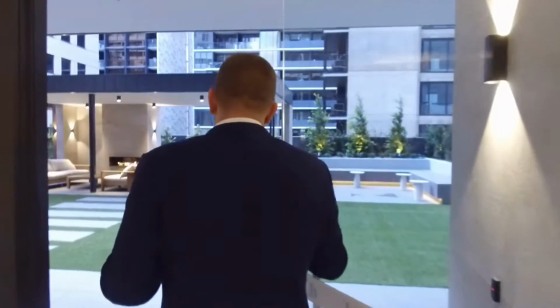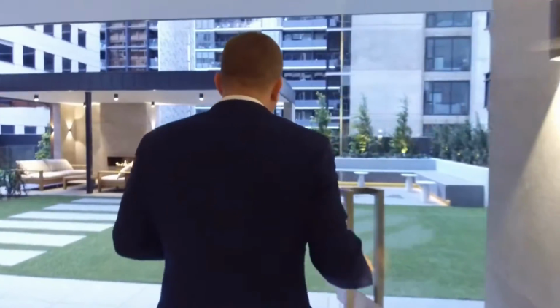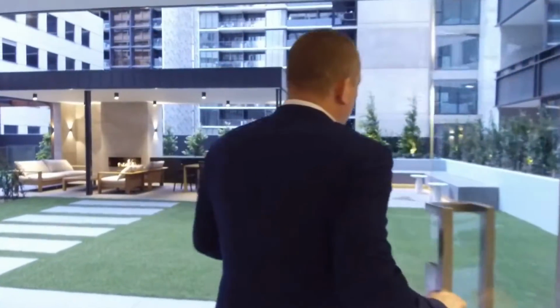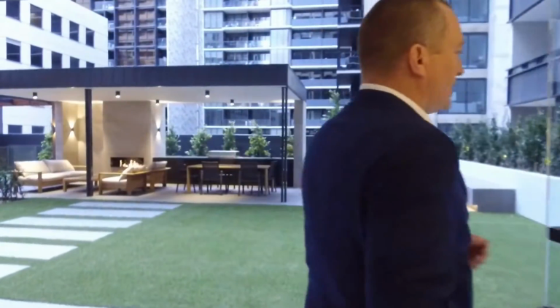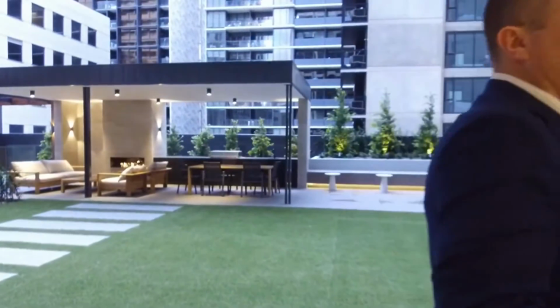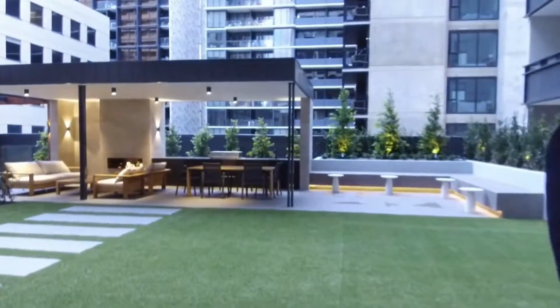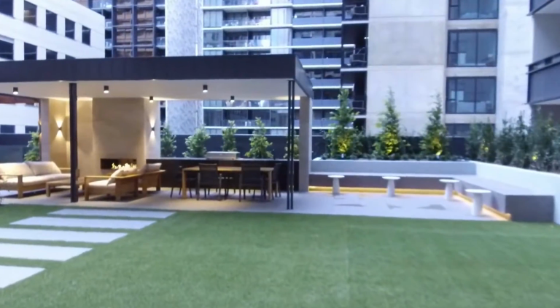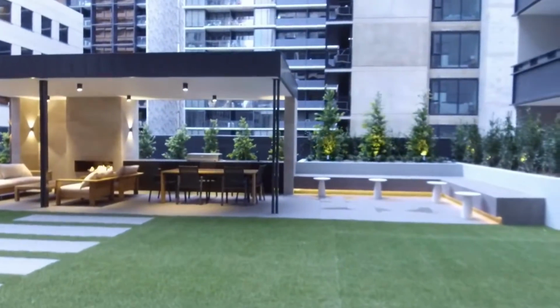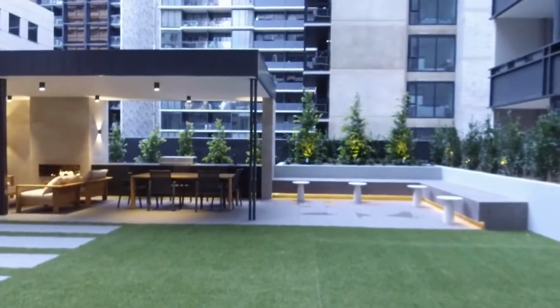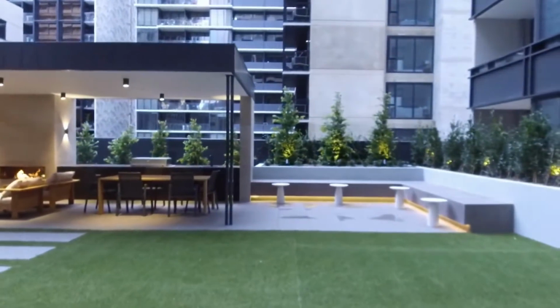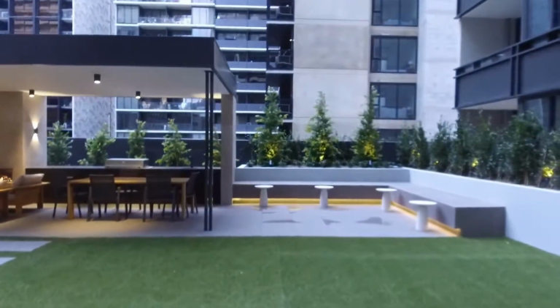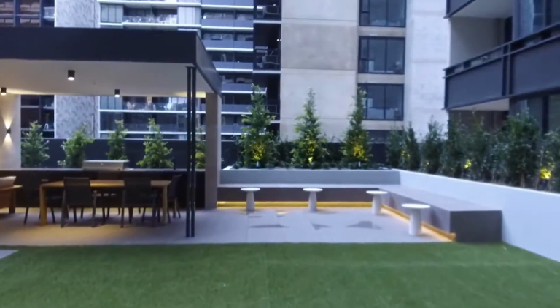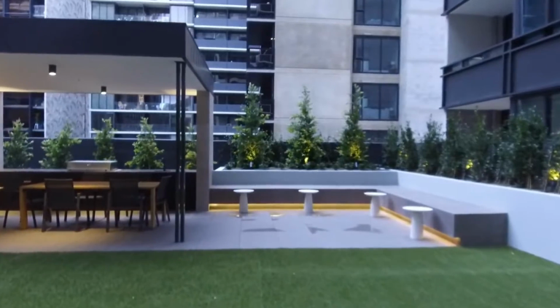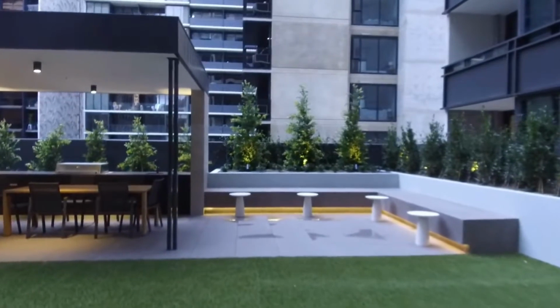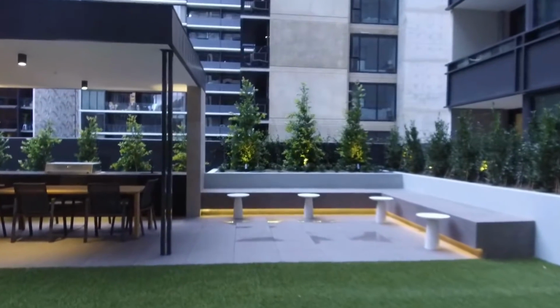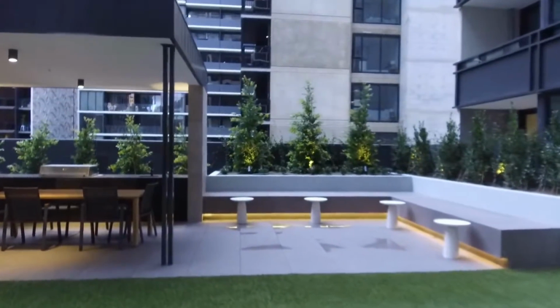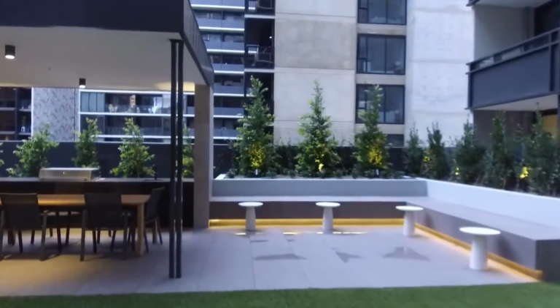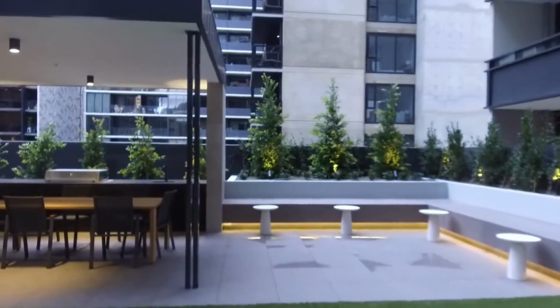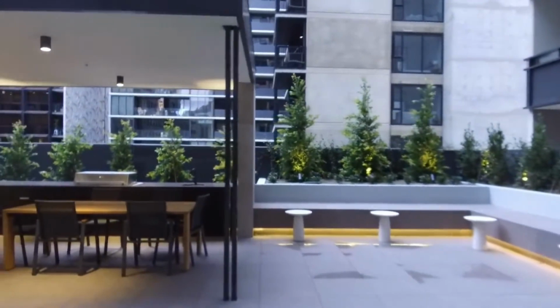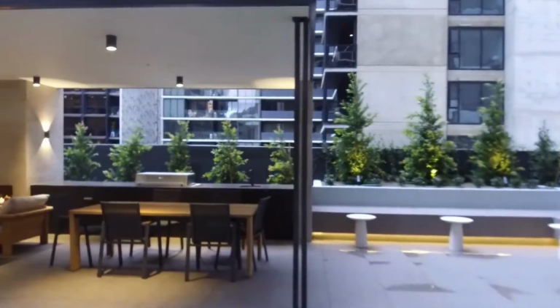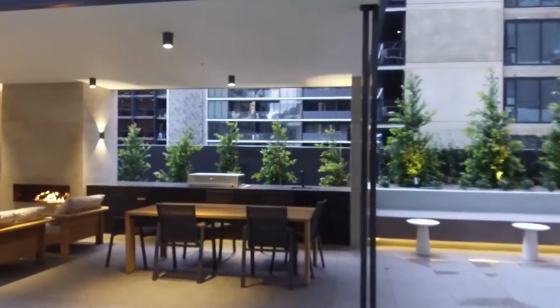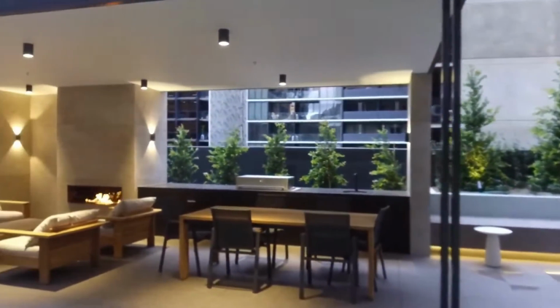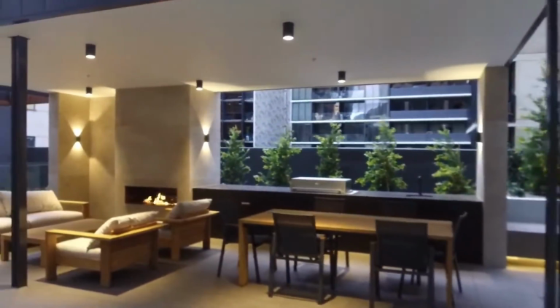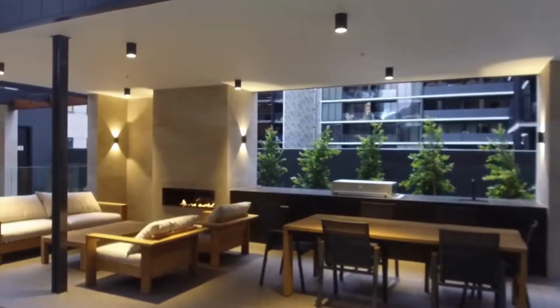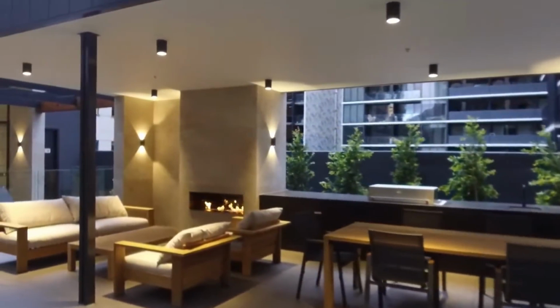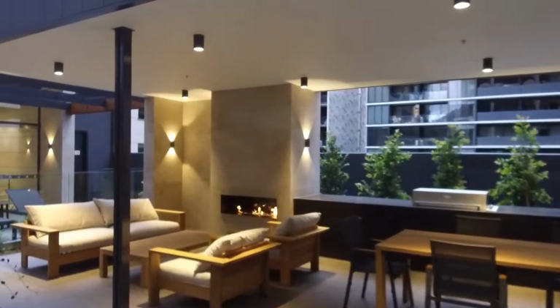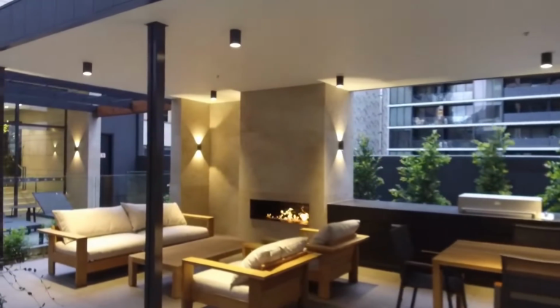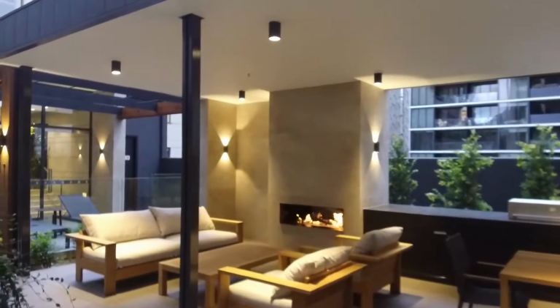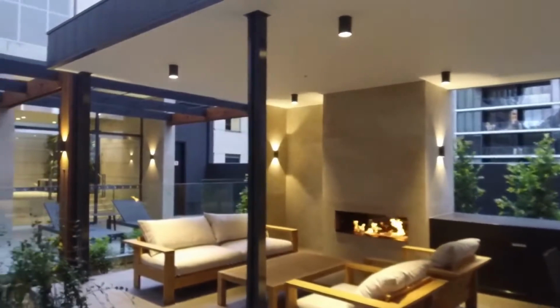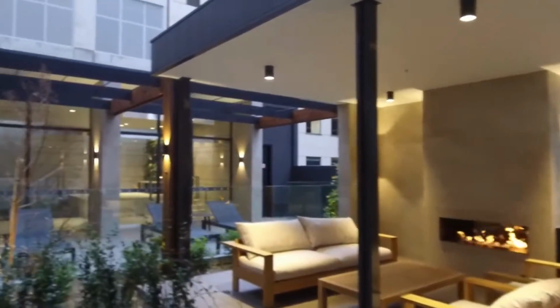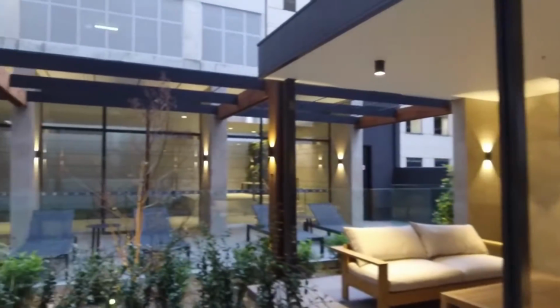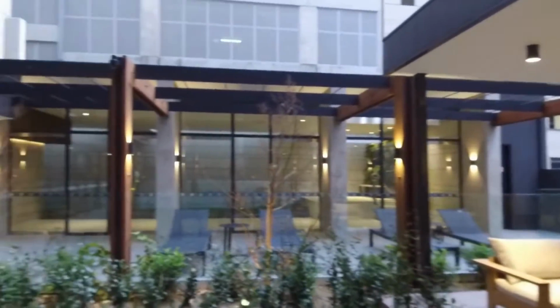As we walk outside, your eyes are naturally drawn to the fireplace, the barbecue, the outdoor areas. This will get a lot of usage come summertime.